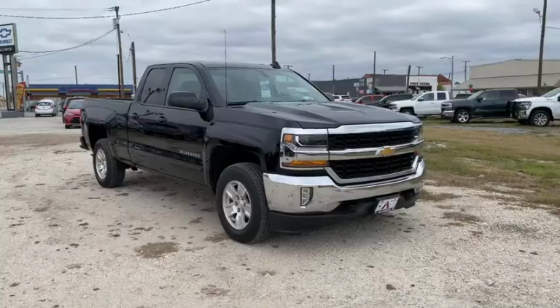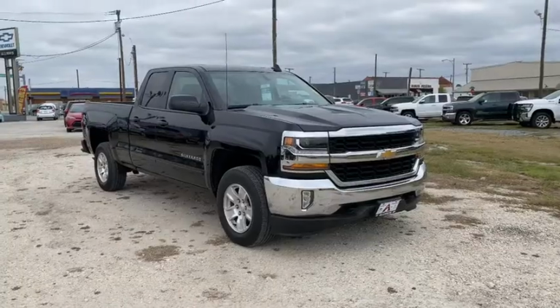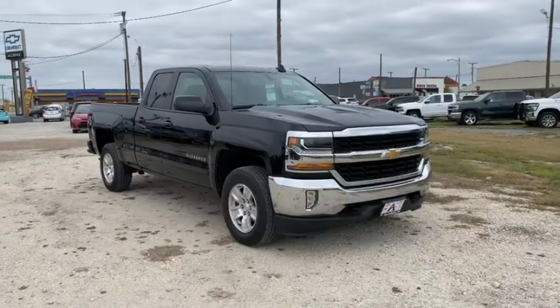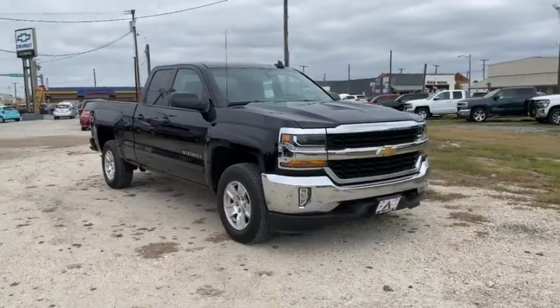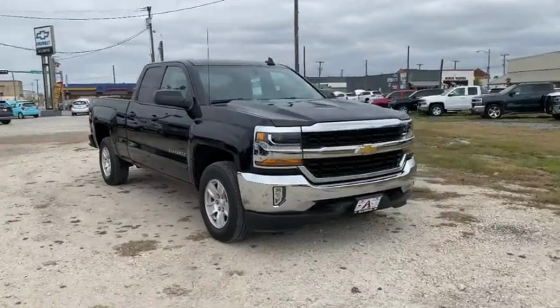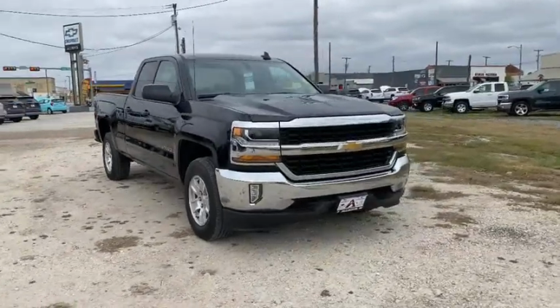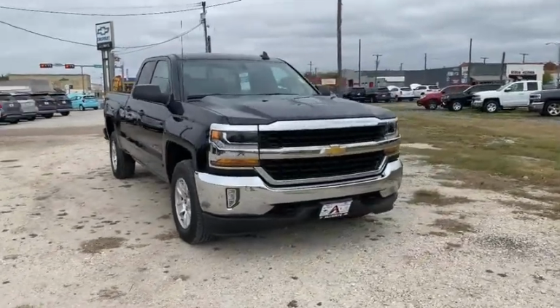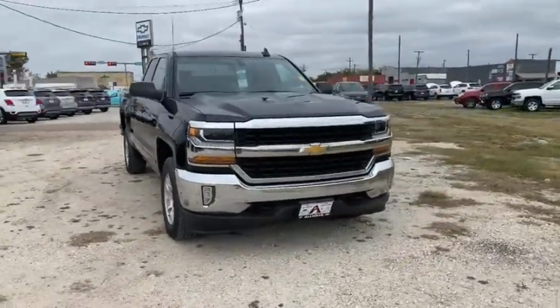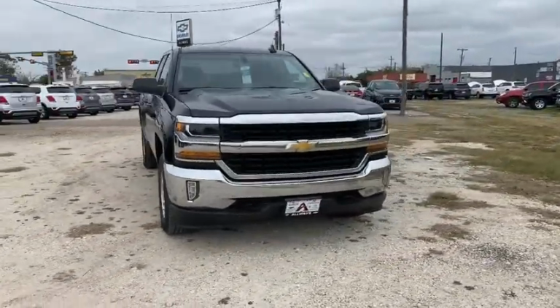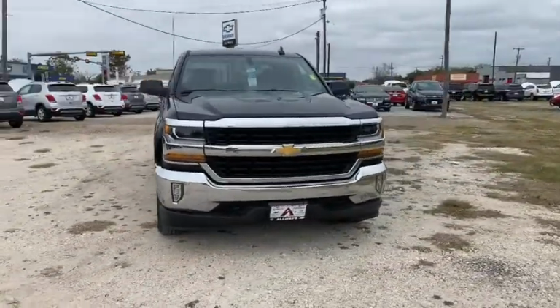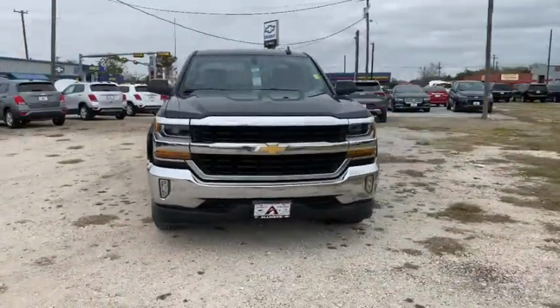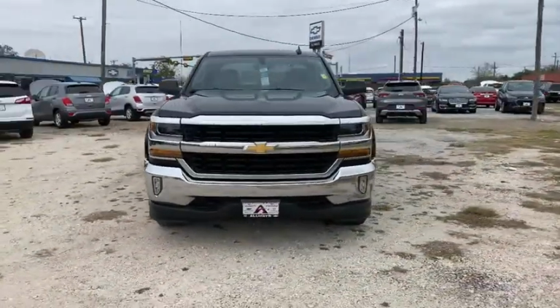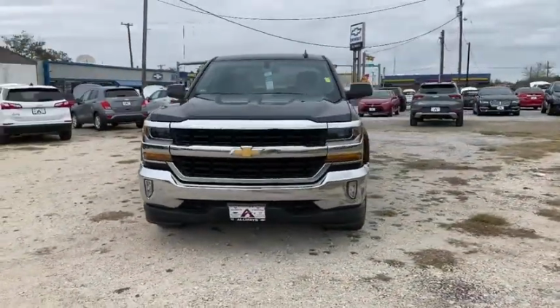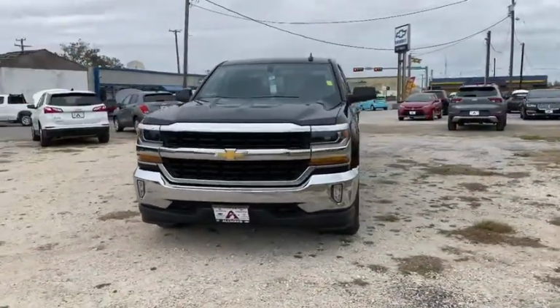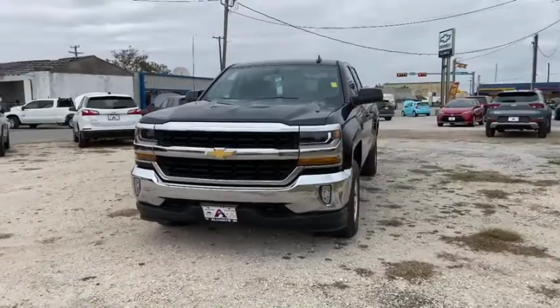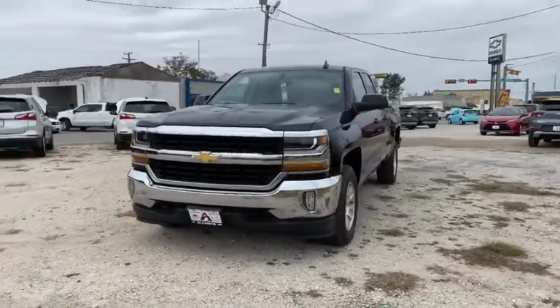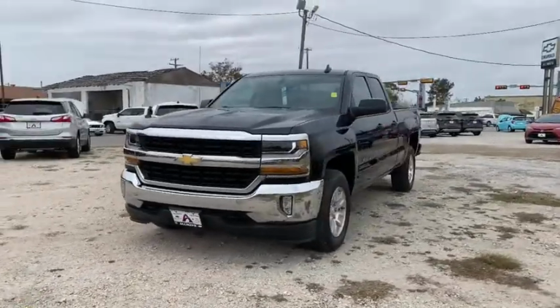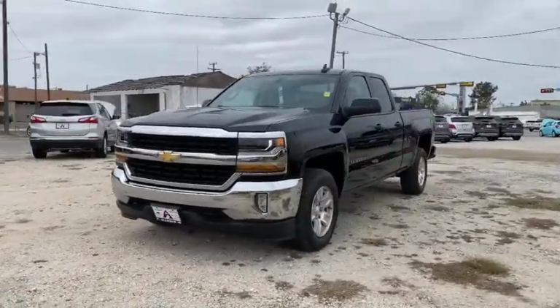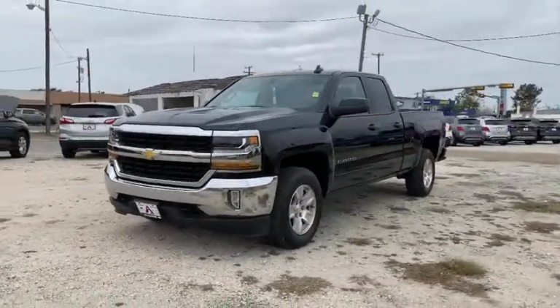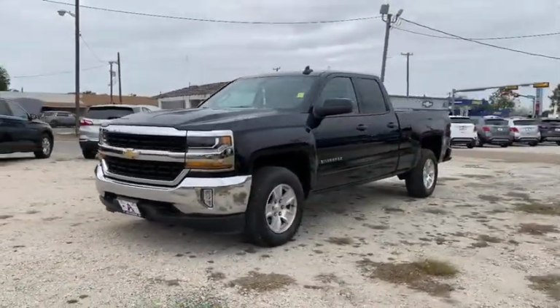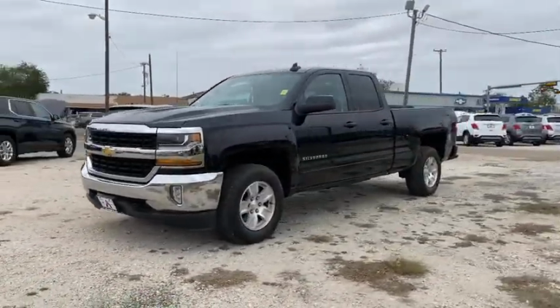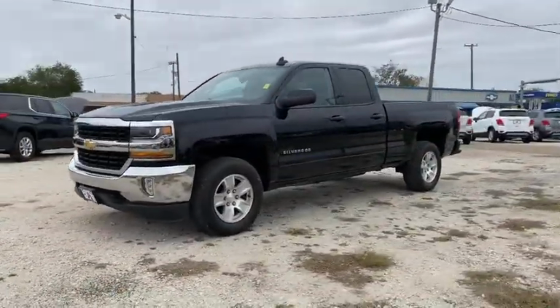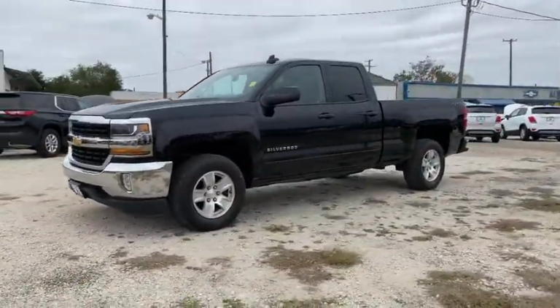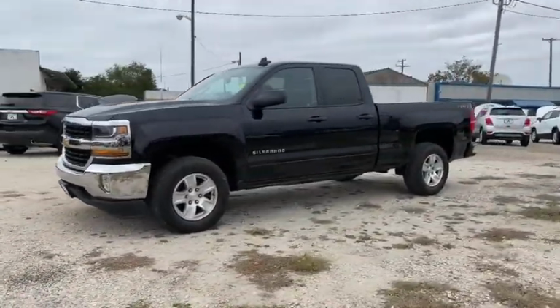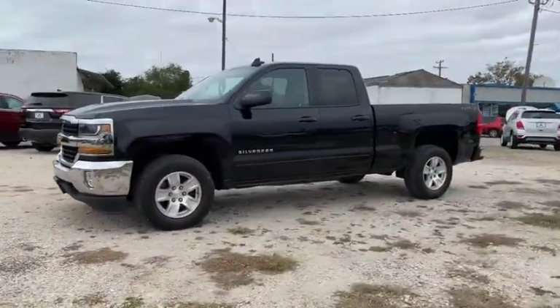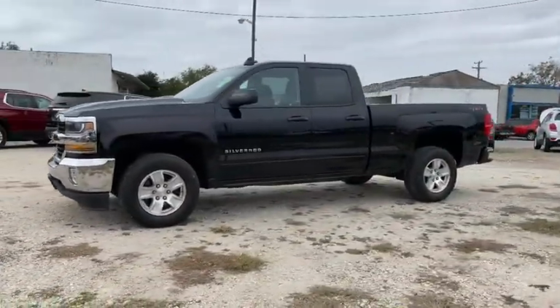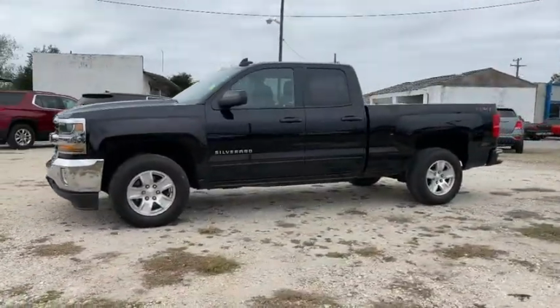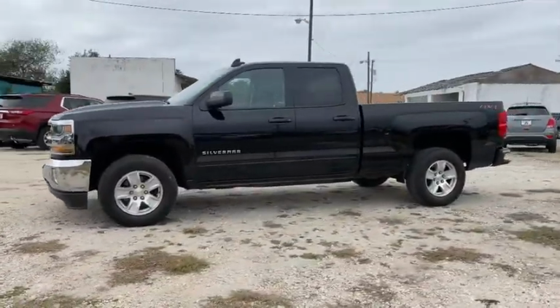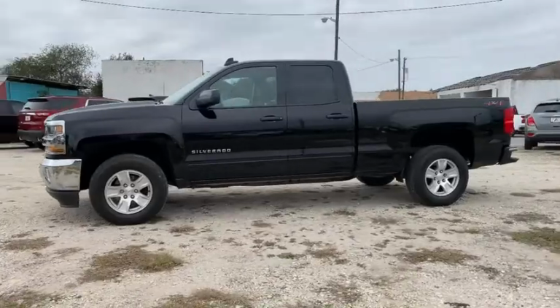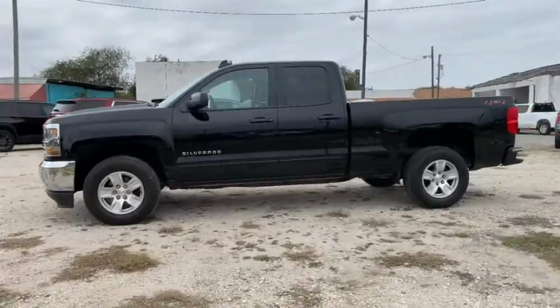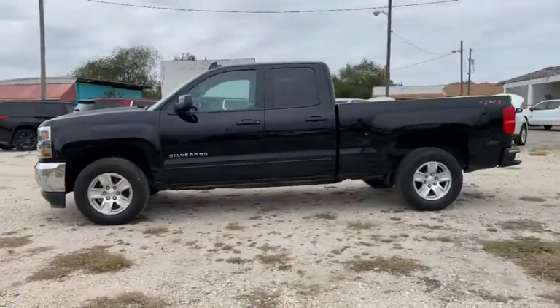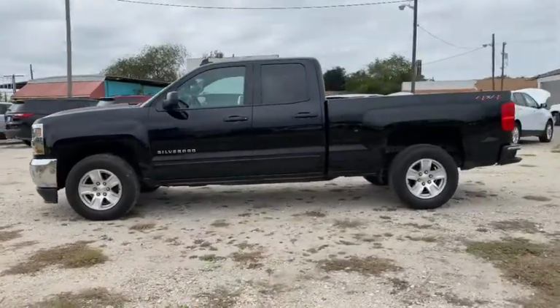Looking for the right vehicle? Check out the 2018 Chevrolet Silverado 1500. The Chevy Silverado 1500 is the perfect combination of functionality, reliability, and technology.